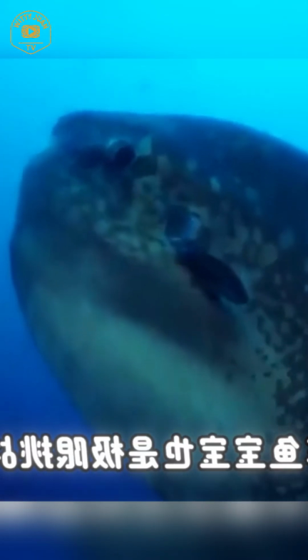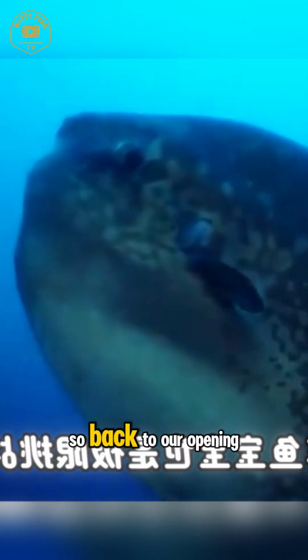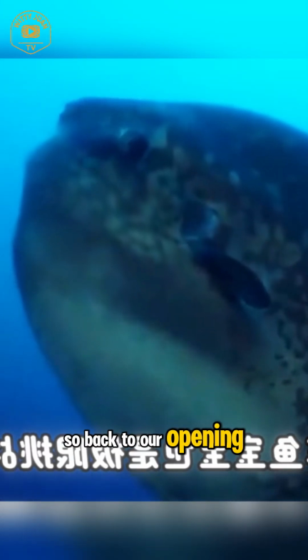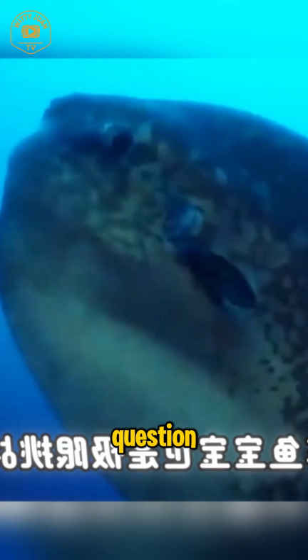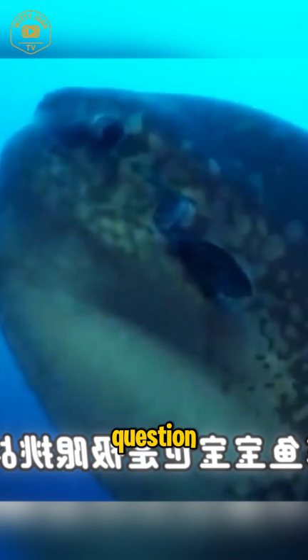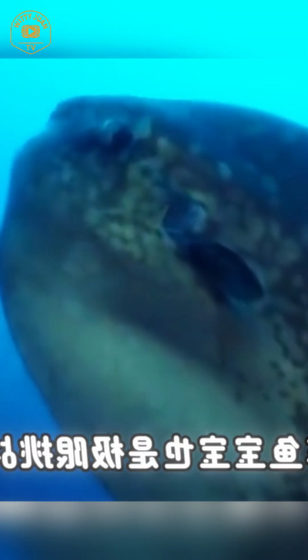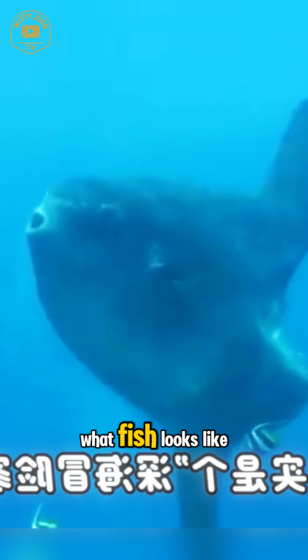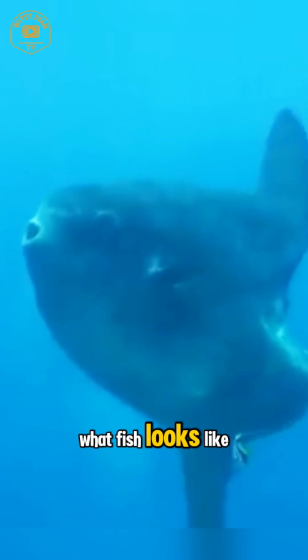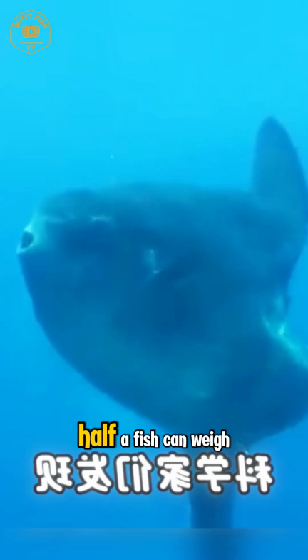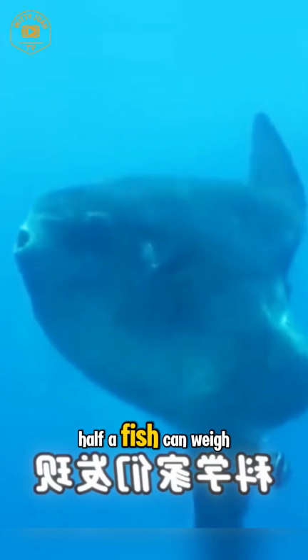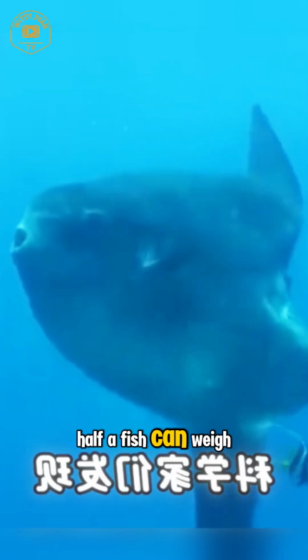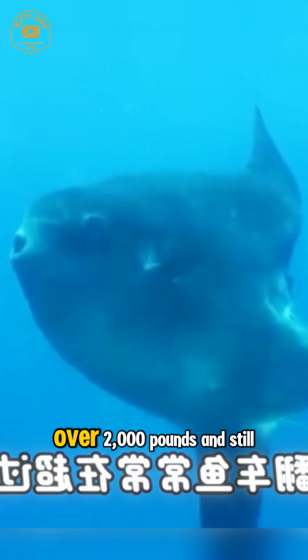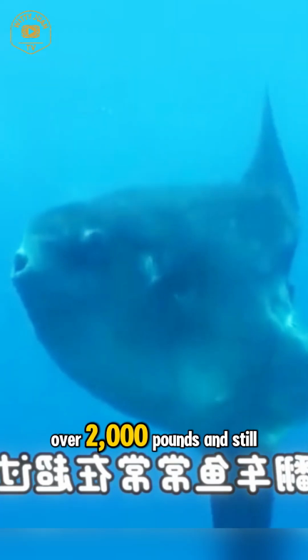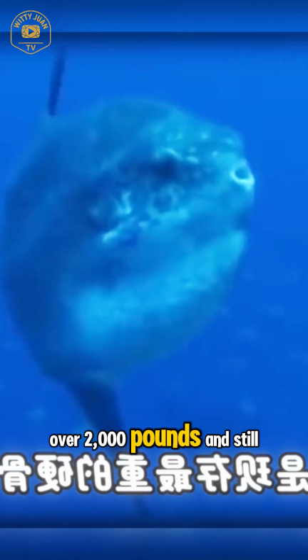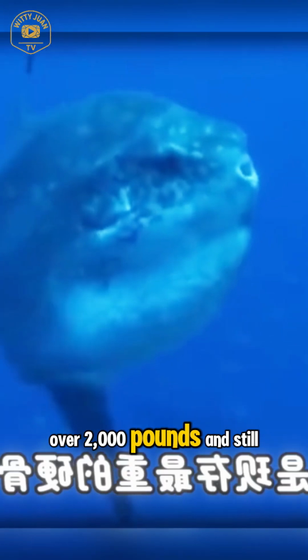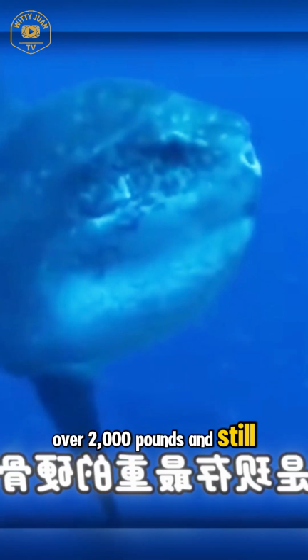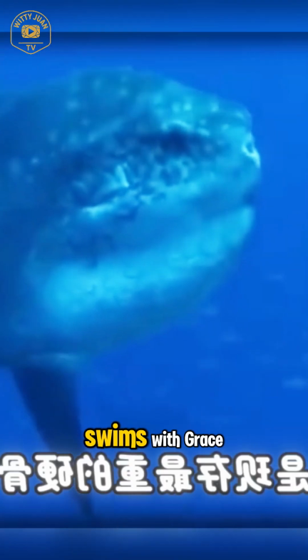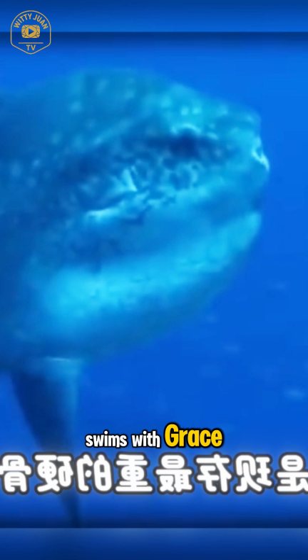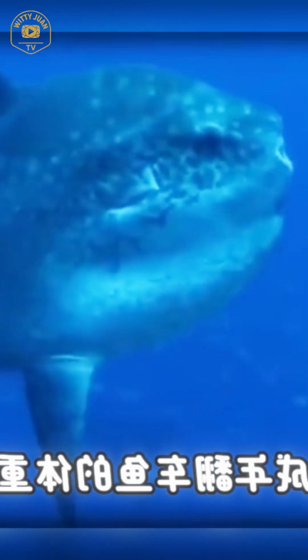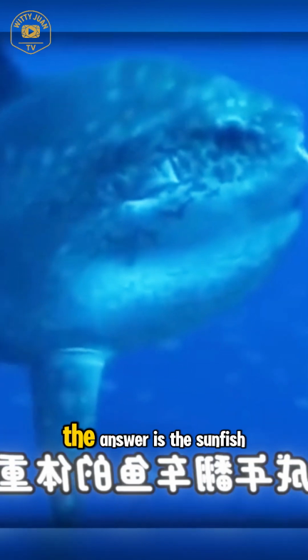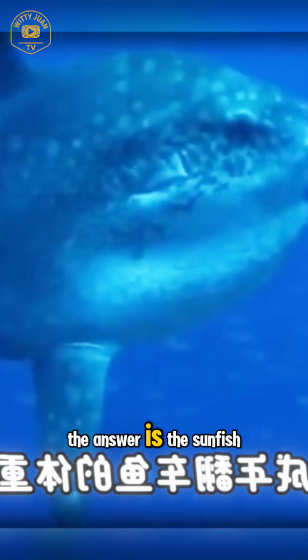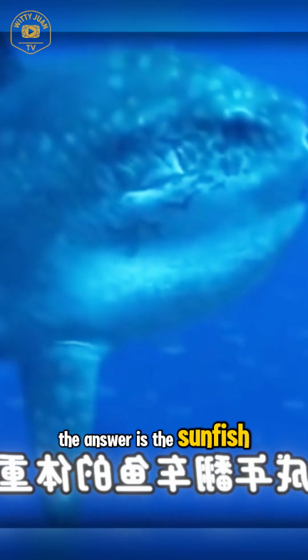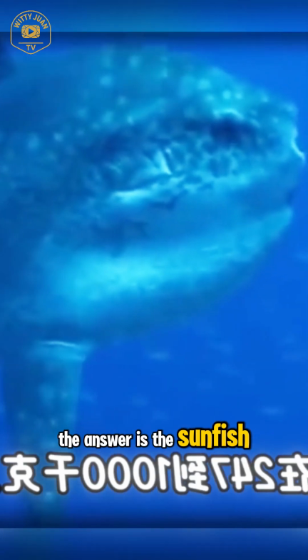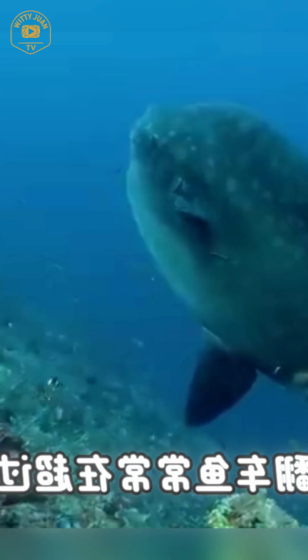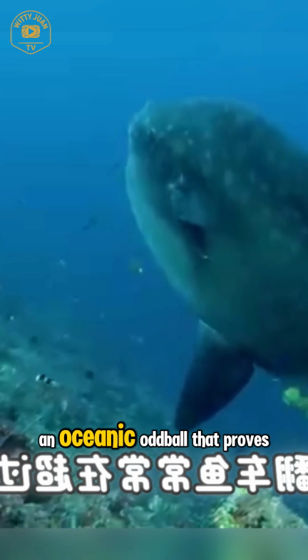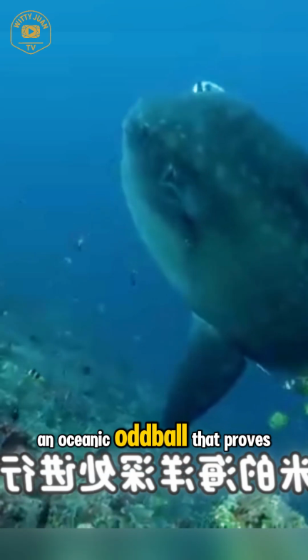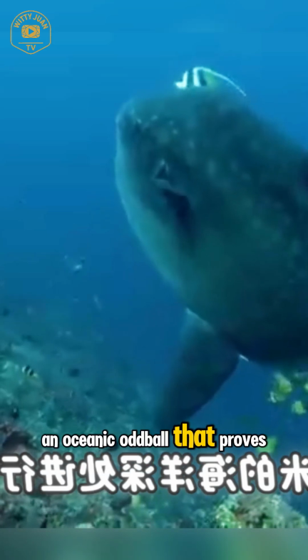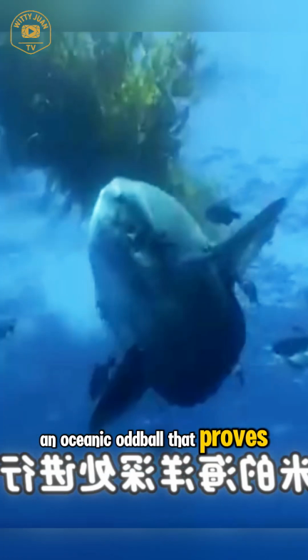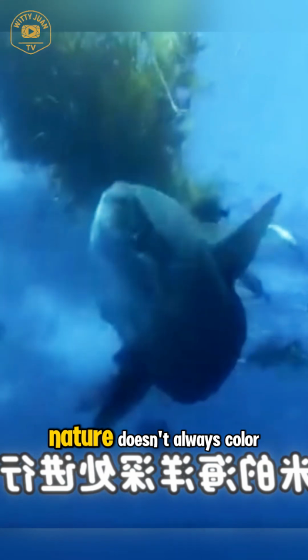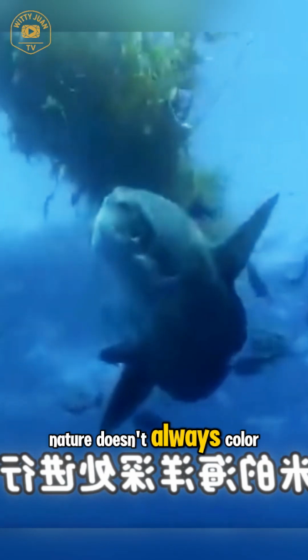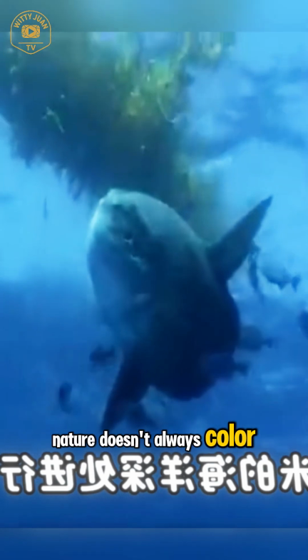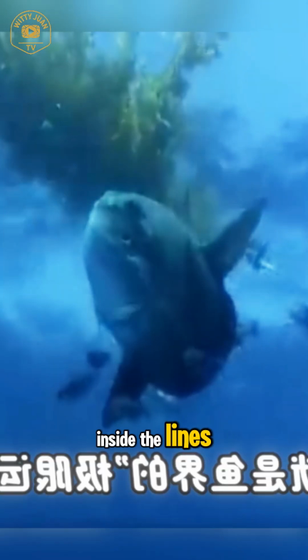So back to our opening question: what fish looks like half a fish, can weigh over 2,000 pounds, and still swims with grace? The answer is the sunfish — an oceanic oddball that proves nature doesn't always color inside the lines.